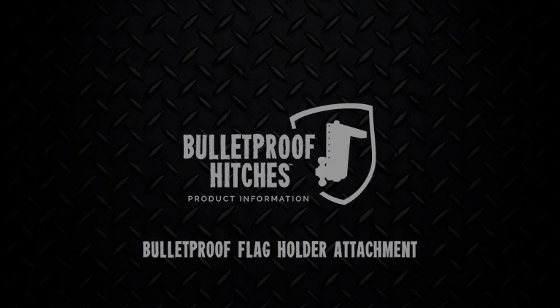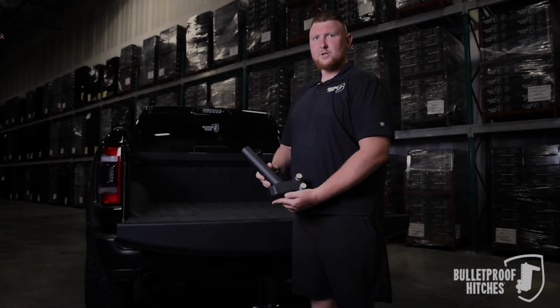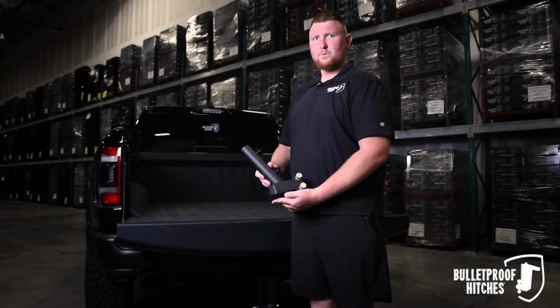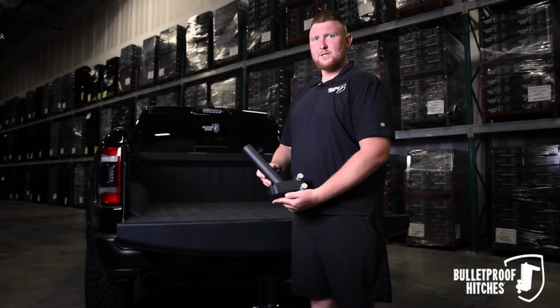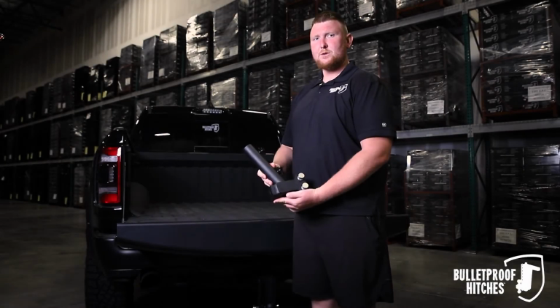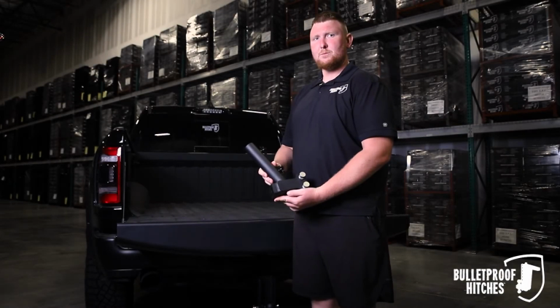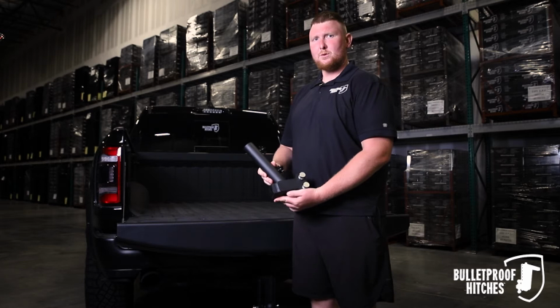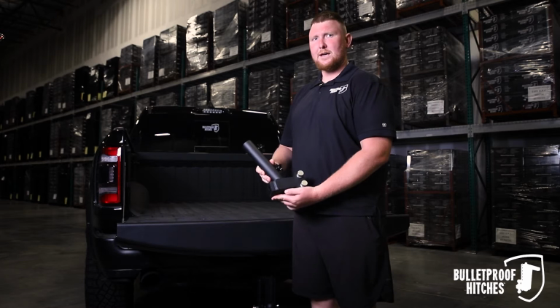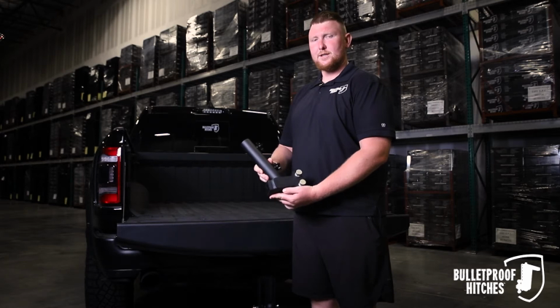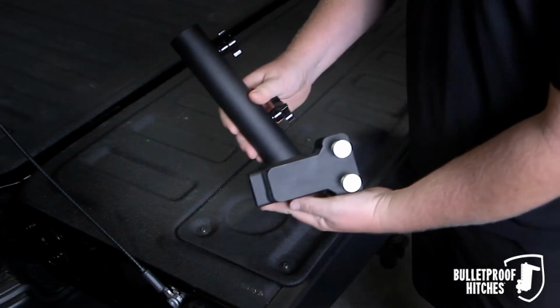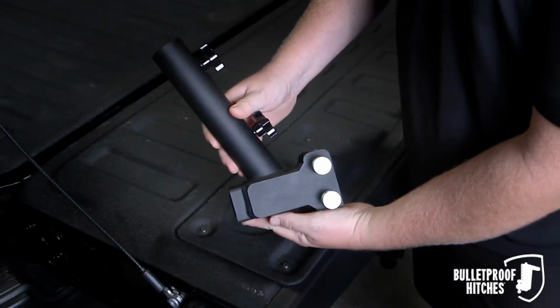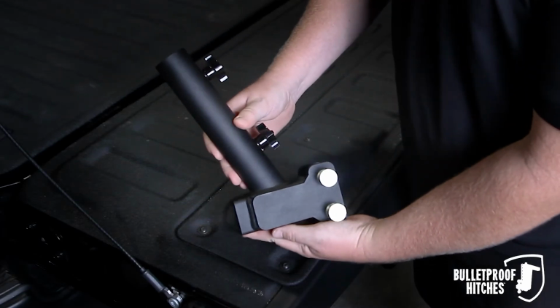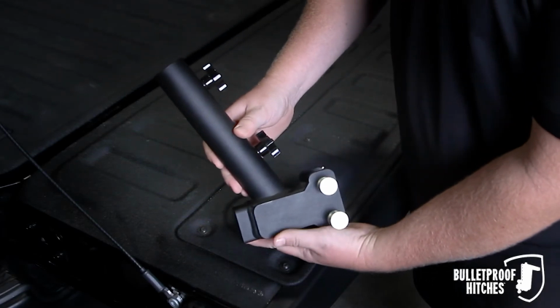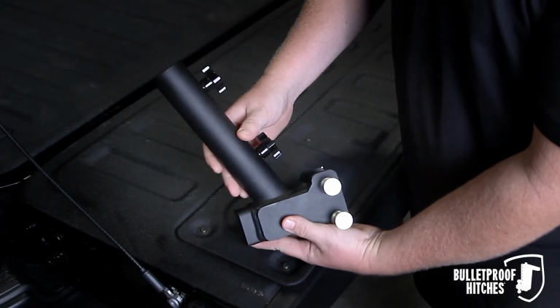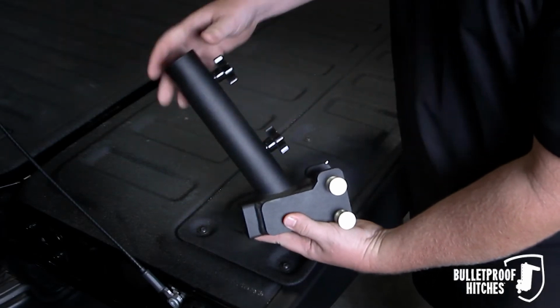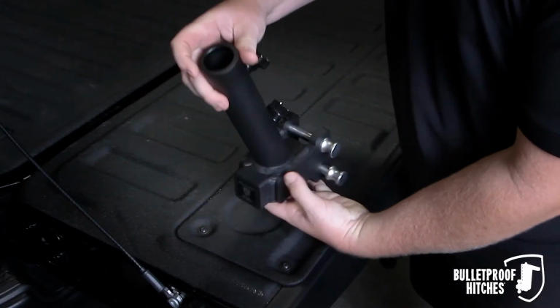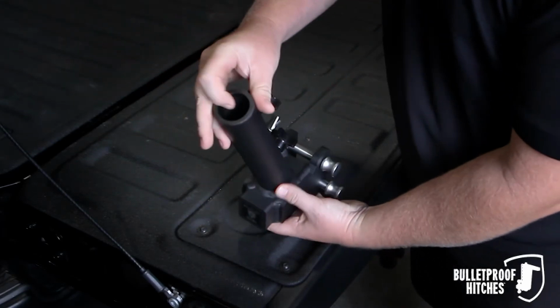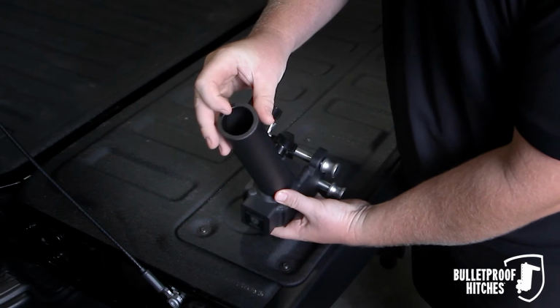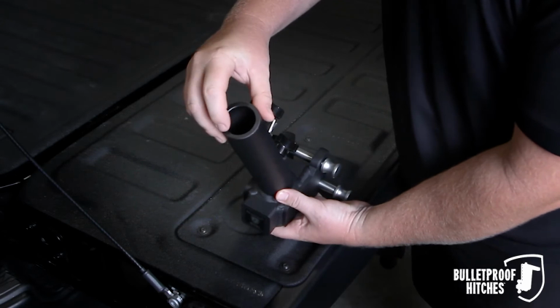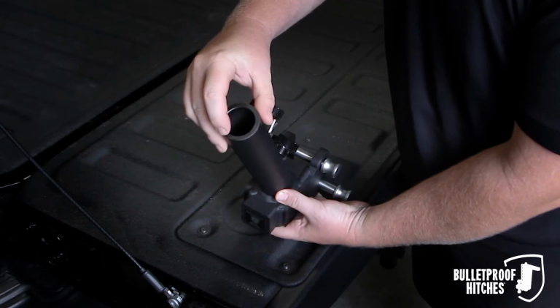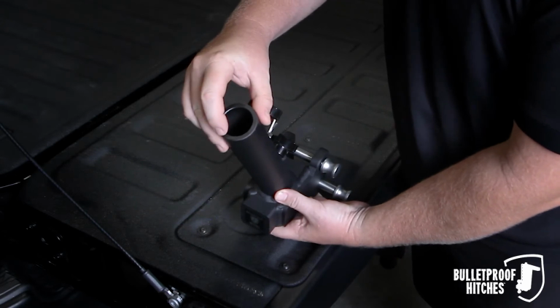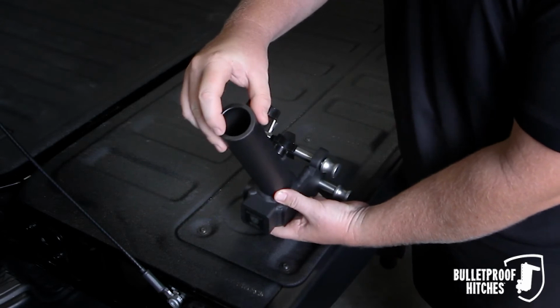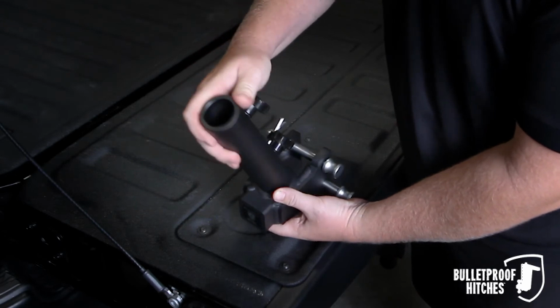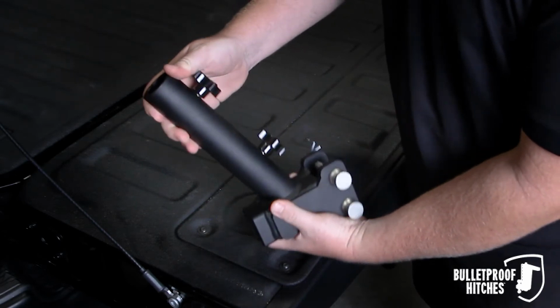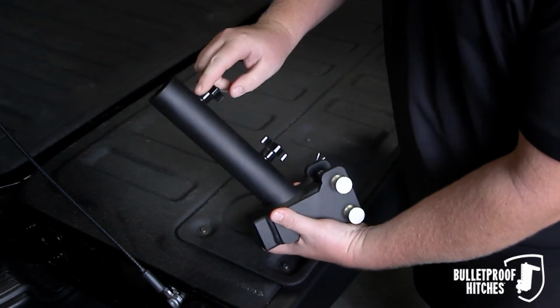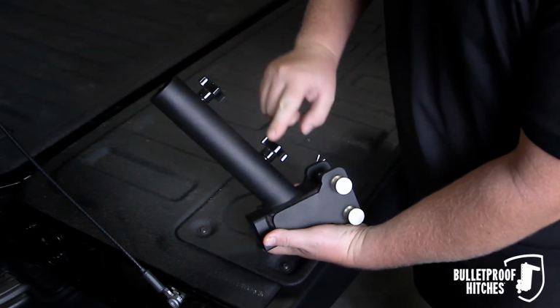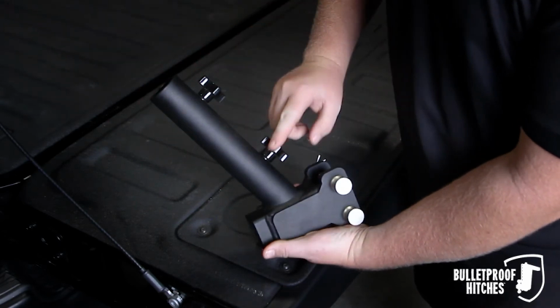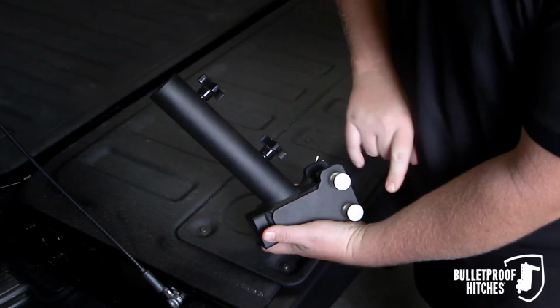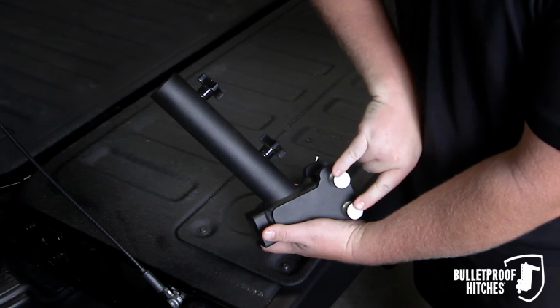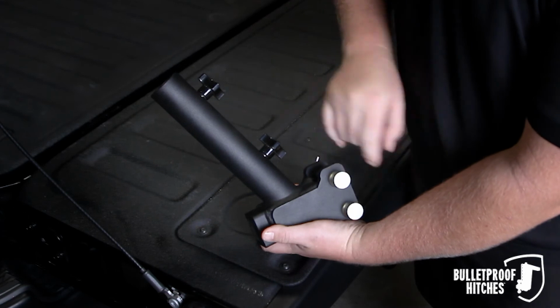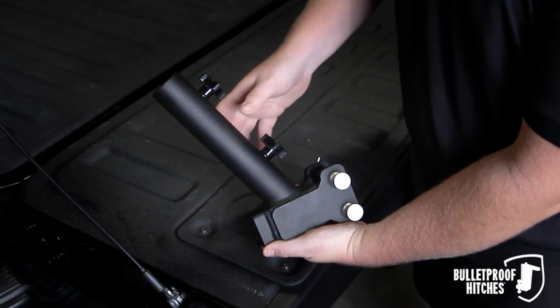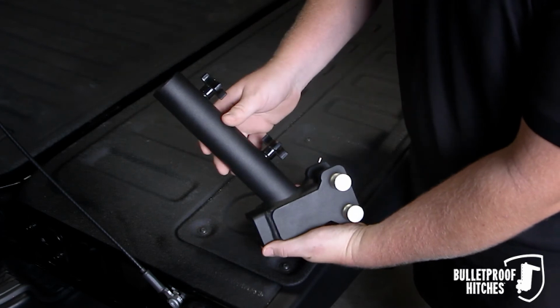Hi, I'm Chris with Bulletproof Hitches, and today I want to show you the Bulletproof Flag Holder Attachment. The Bulletproof Flag Holder Attachment features an inch and a half opening with quarter wall DOM tubing, two thumb screws, and two corrosion resistant pins.